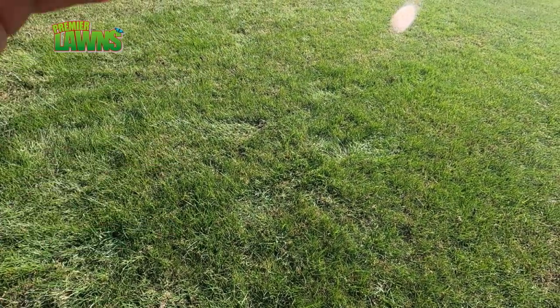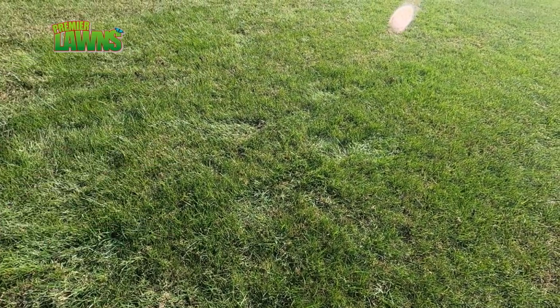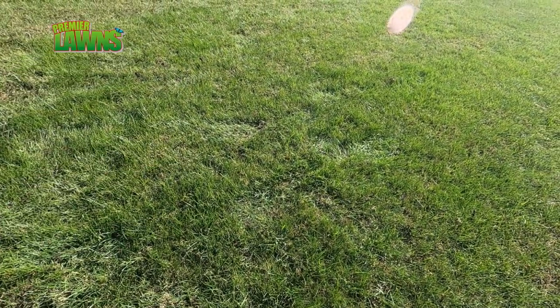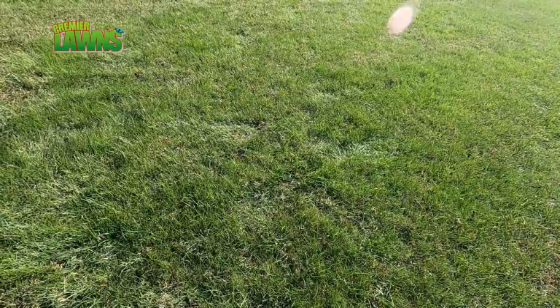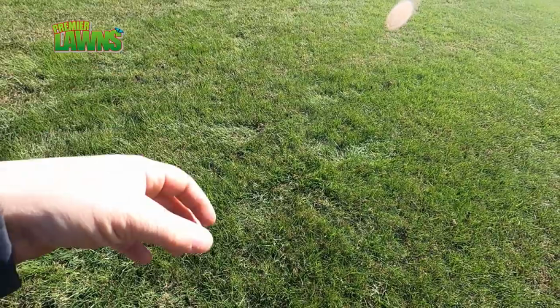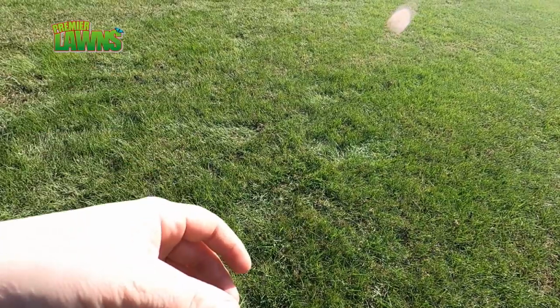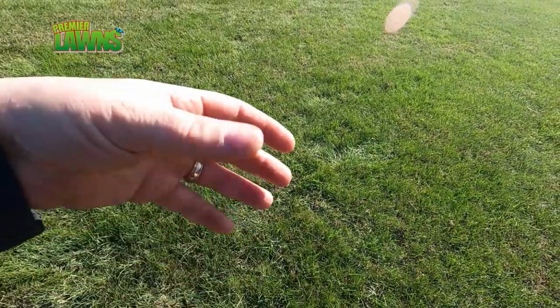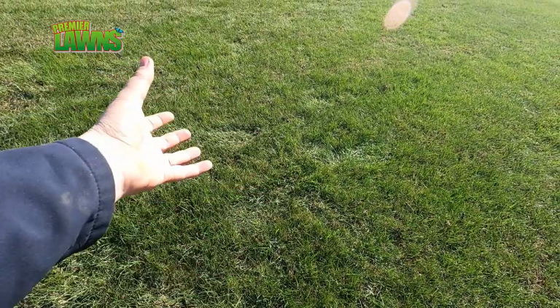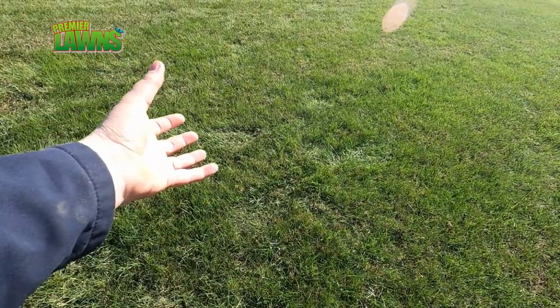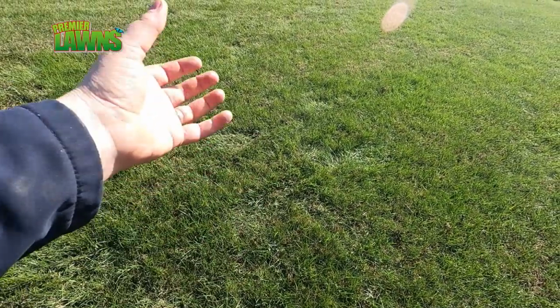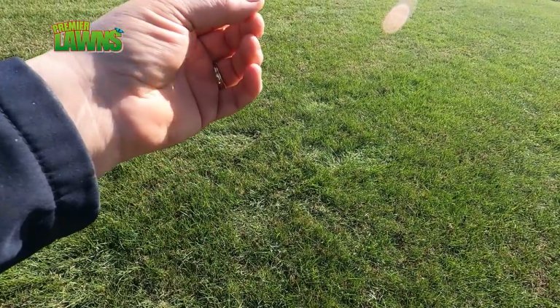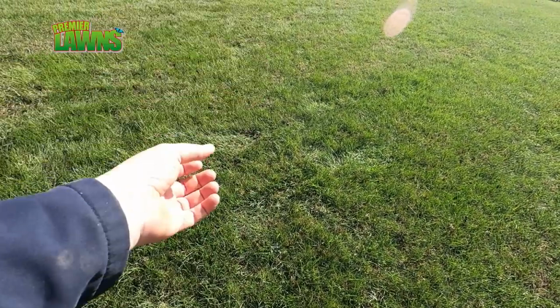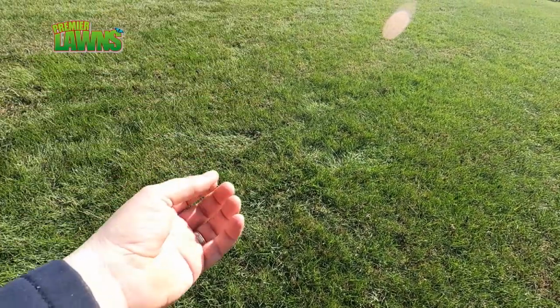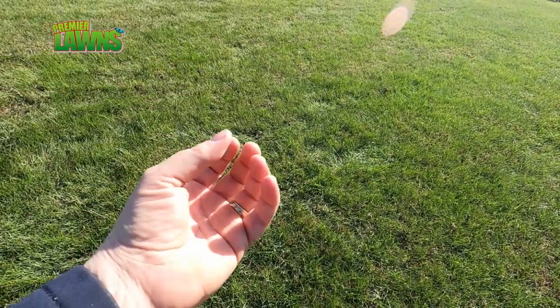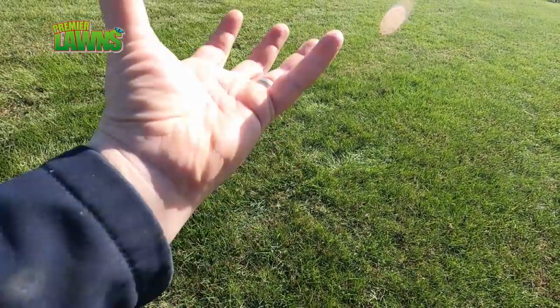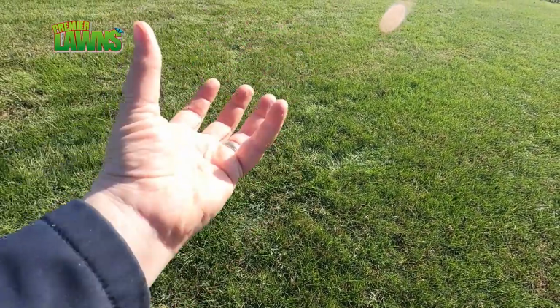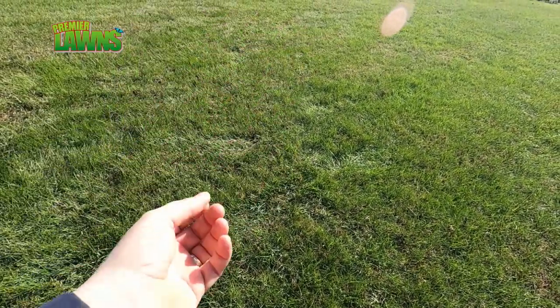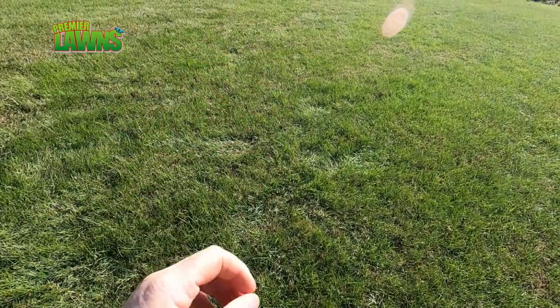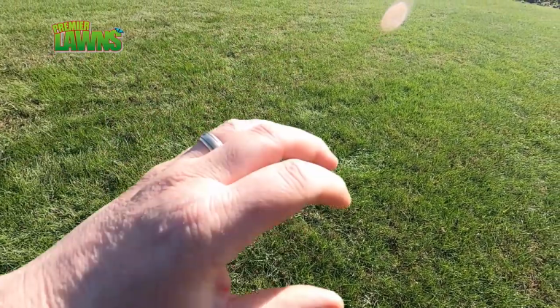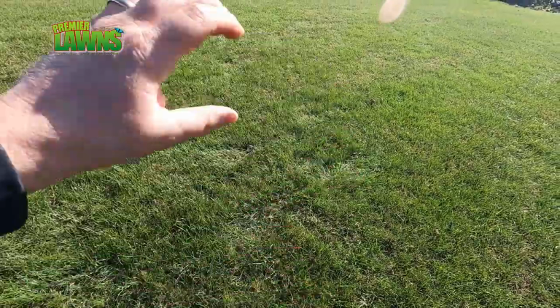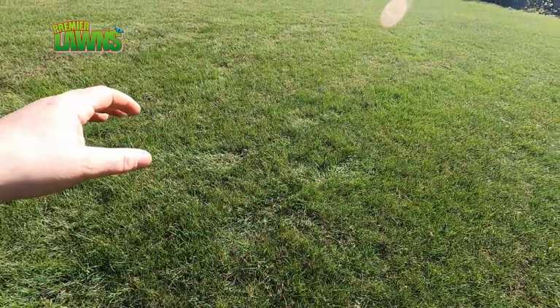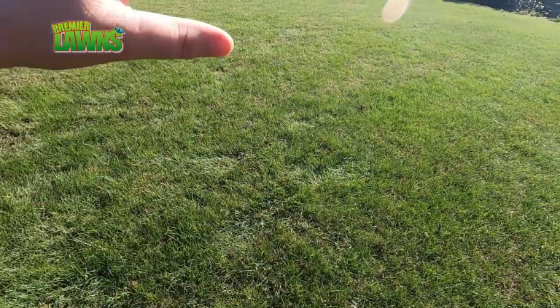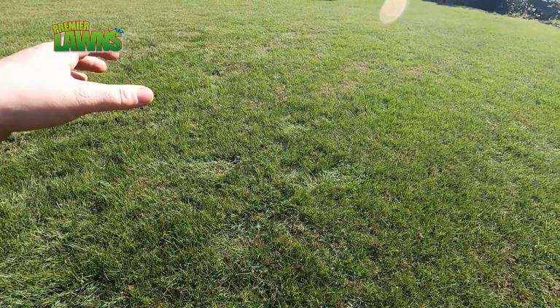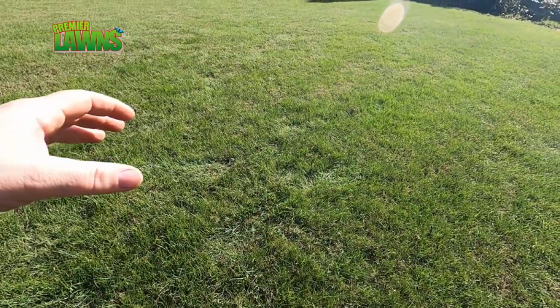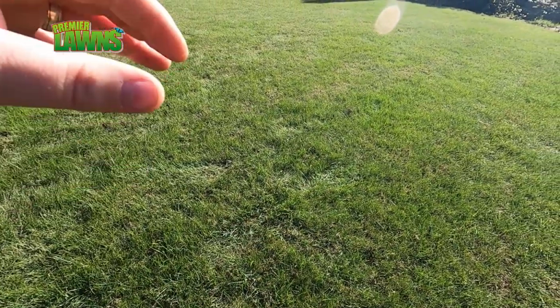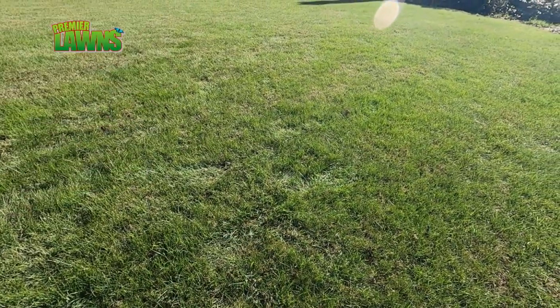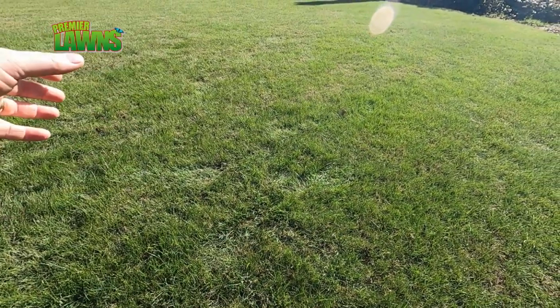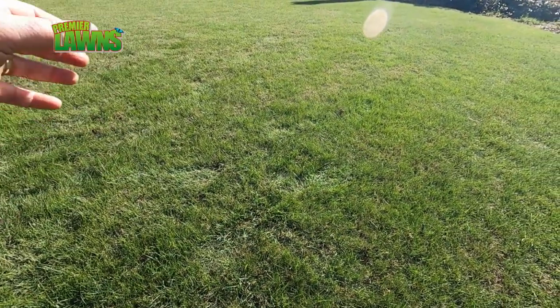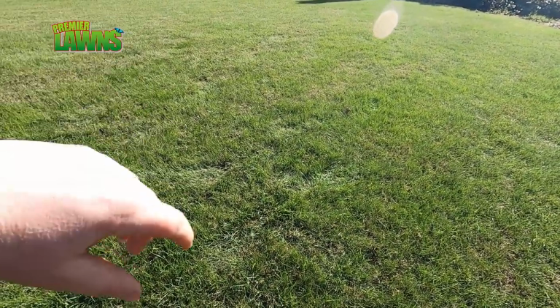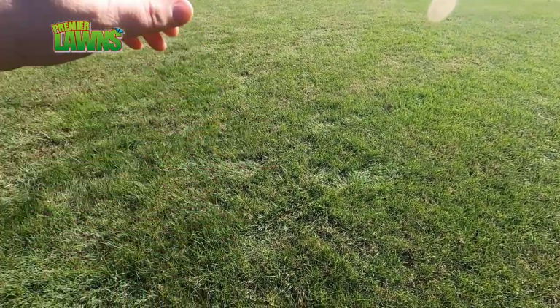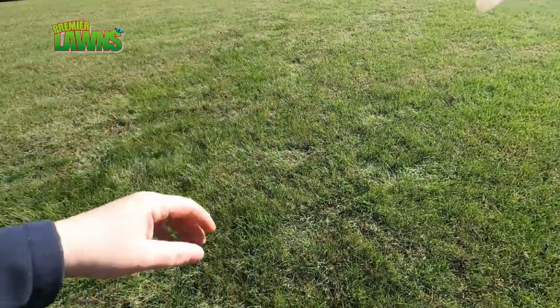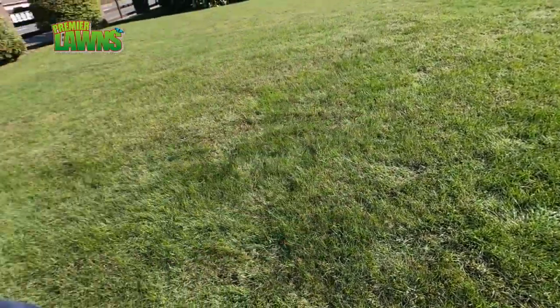Generally if the lawn's had enough water the grass will just pop back up again, but if you walk on it and you can see your footprints, then it's time to get the sprinkler out and give your lawn a watering.